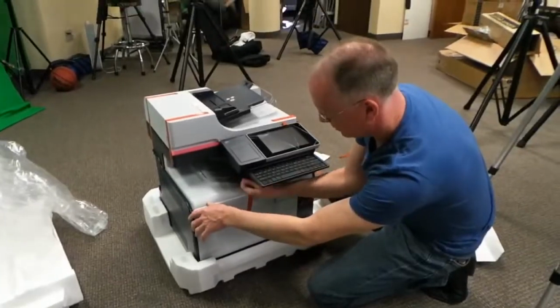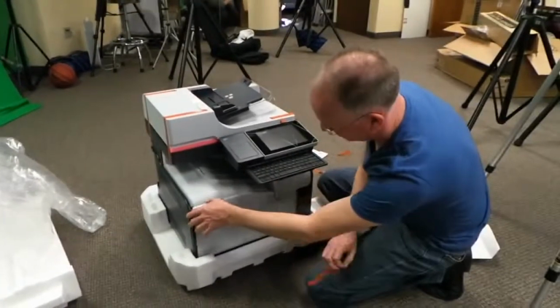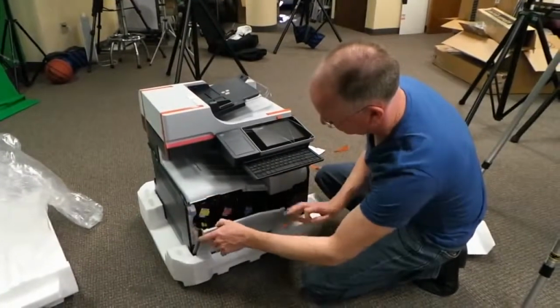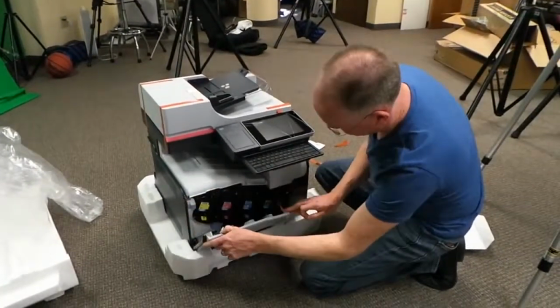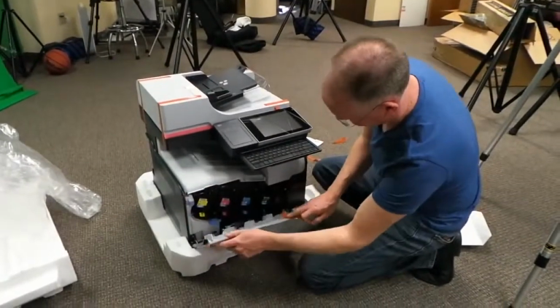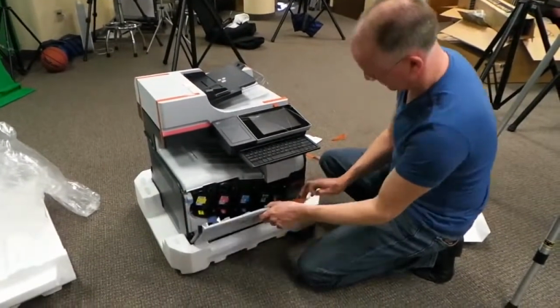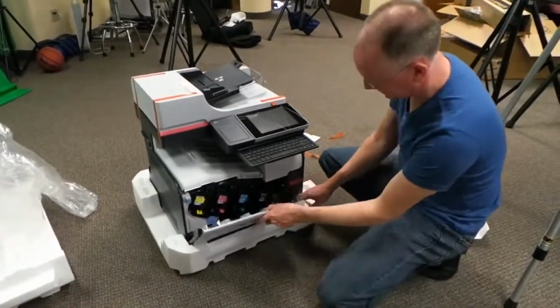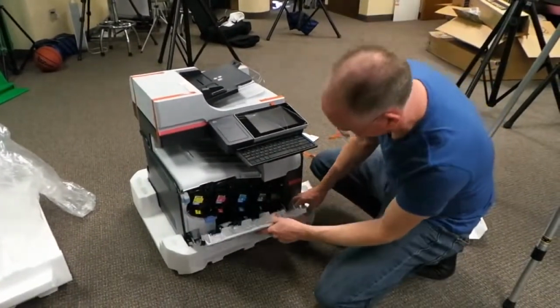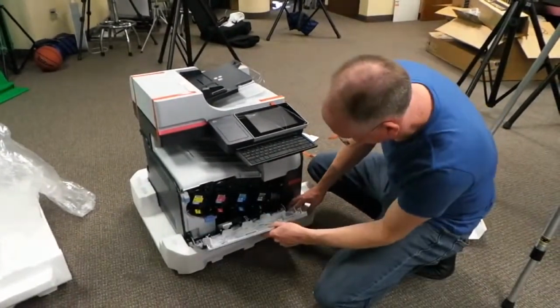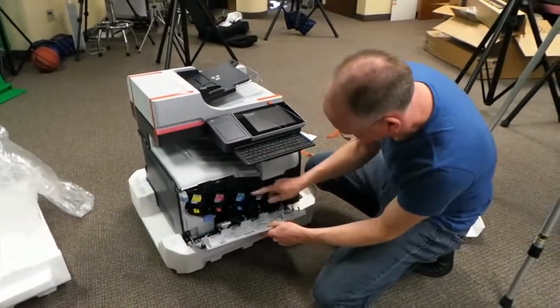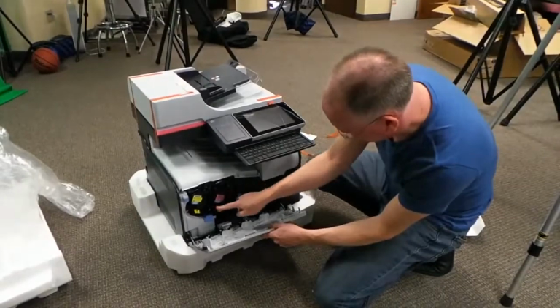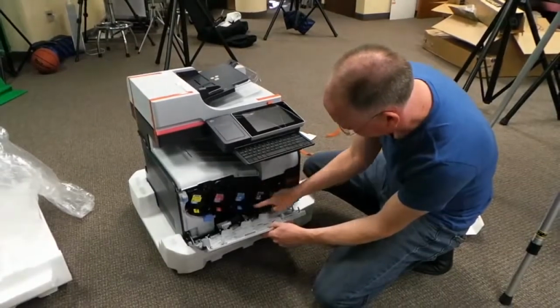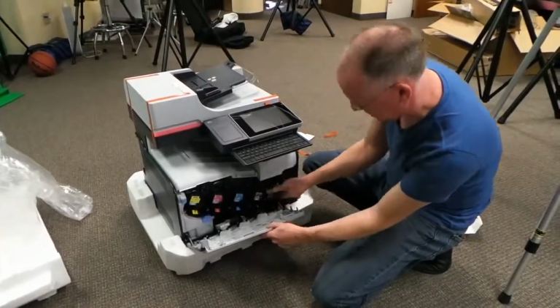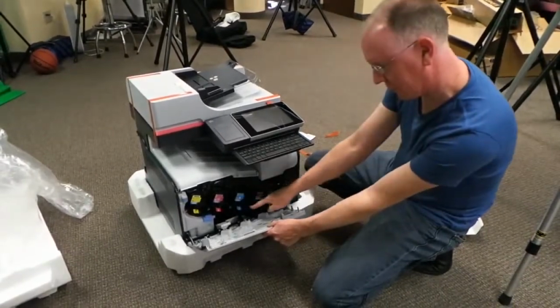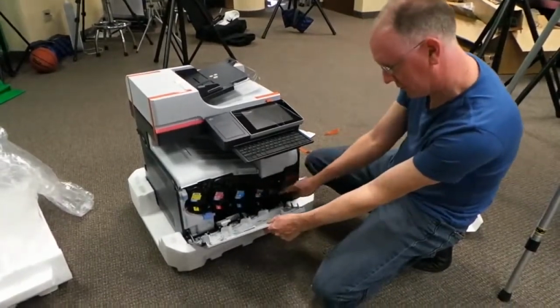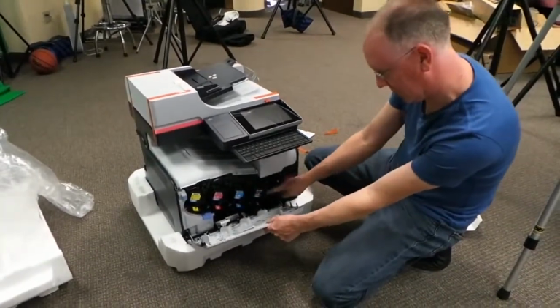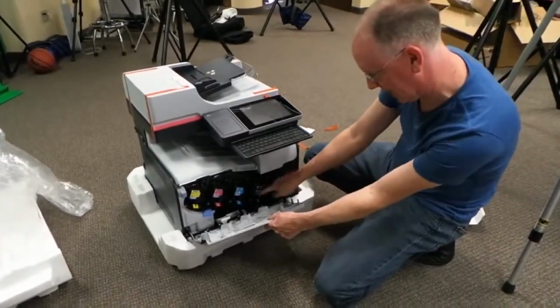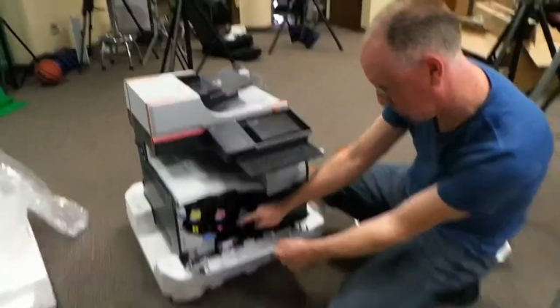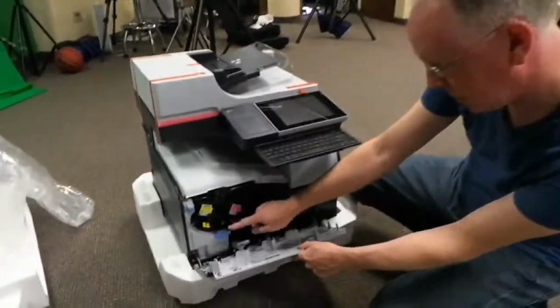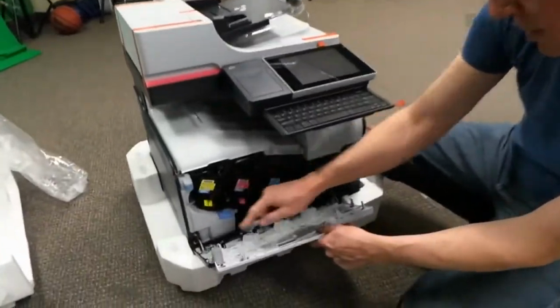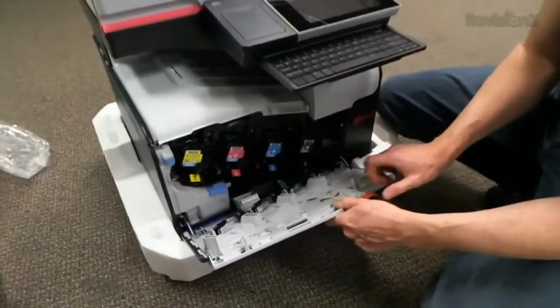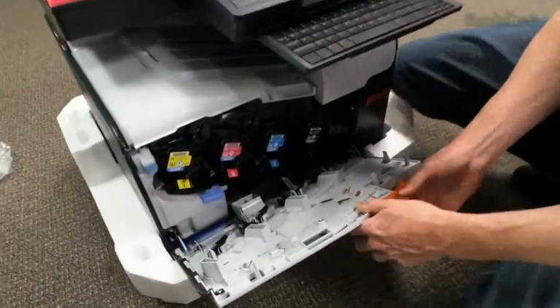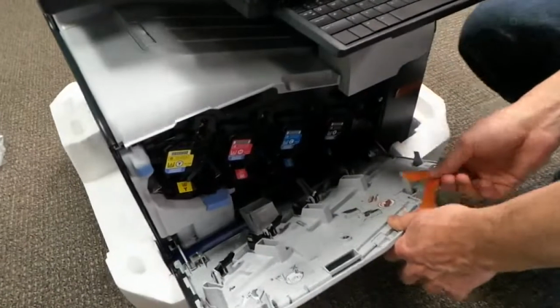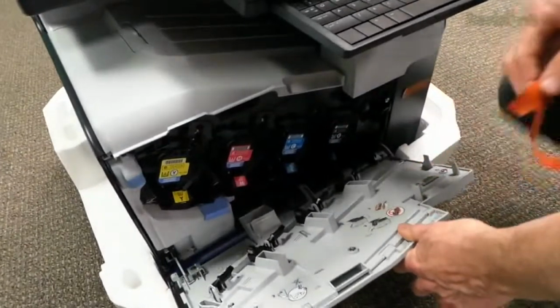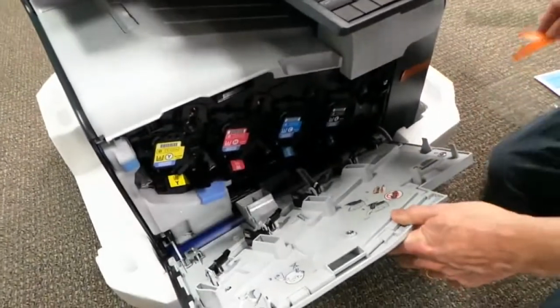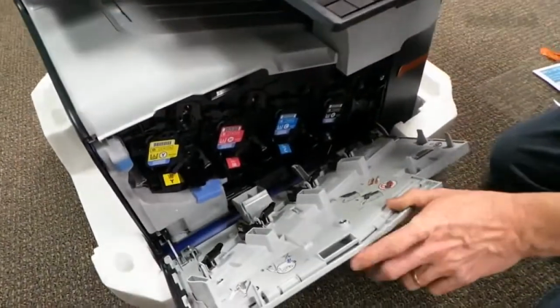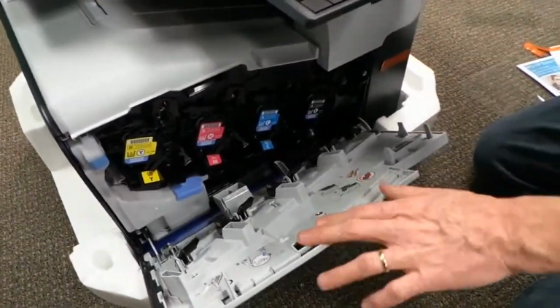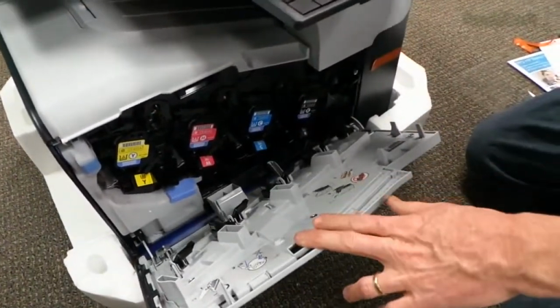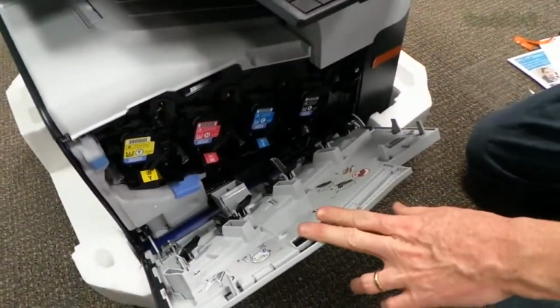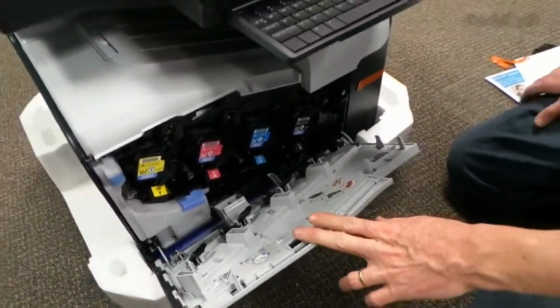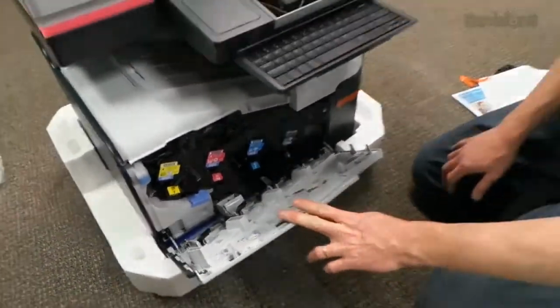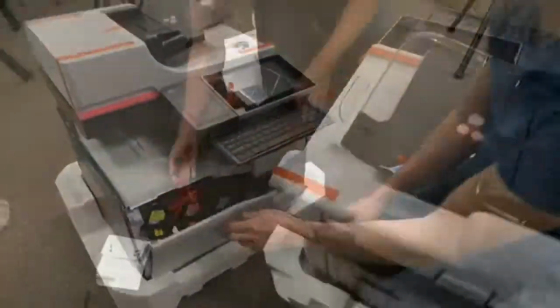Without getting it out of its foam down here, you can see all the laser toner cartridges: black, cyan, magenta, yellow, and black. You know how these printers get packed.